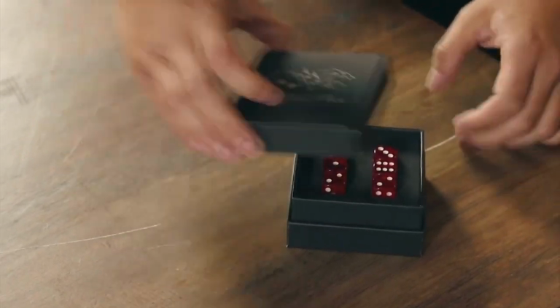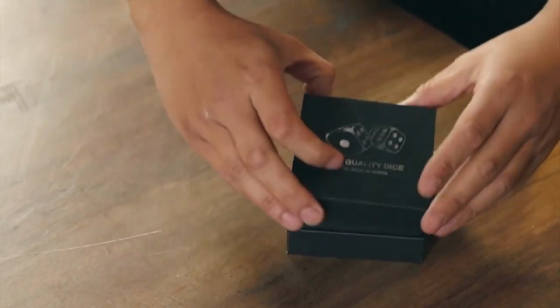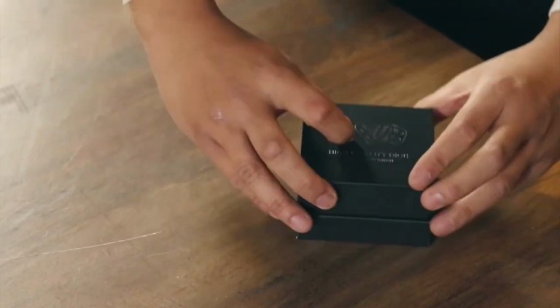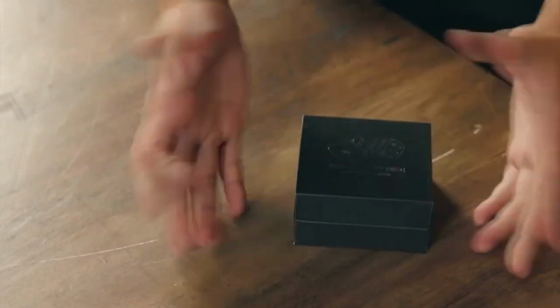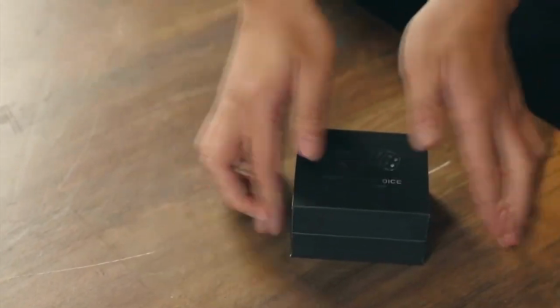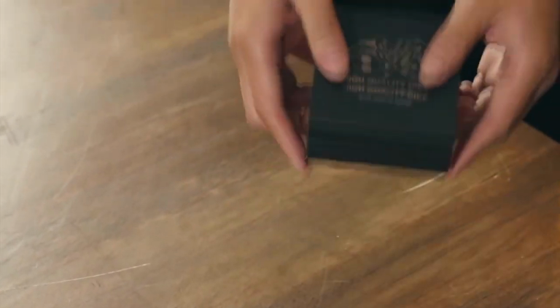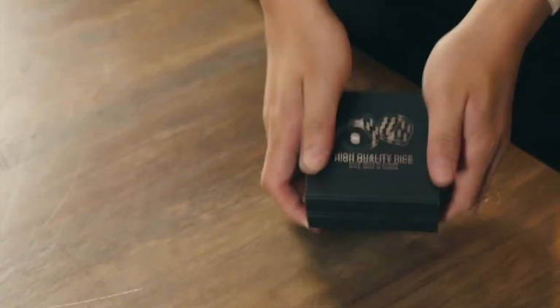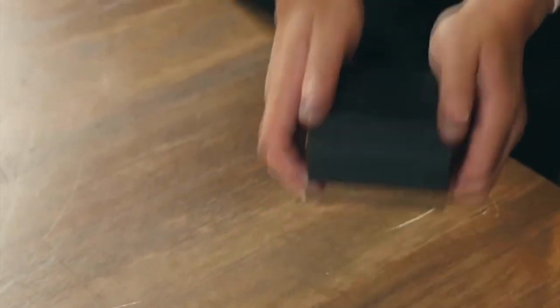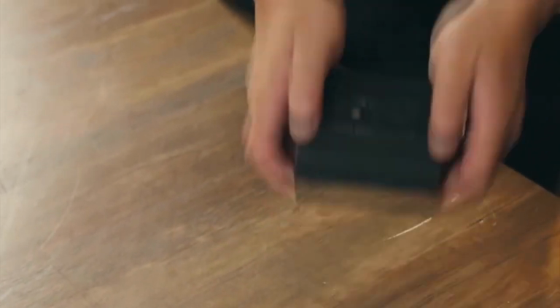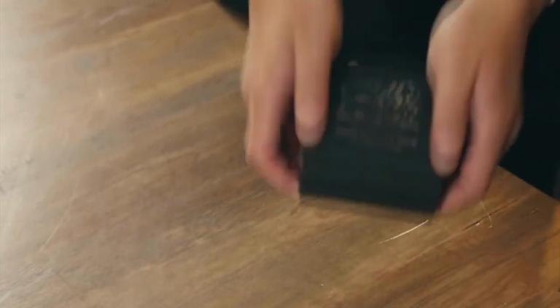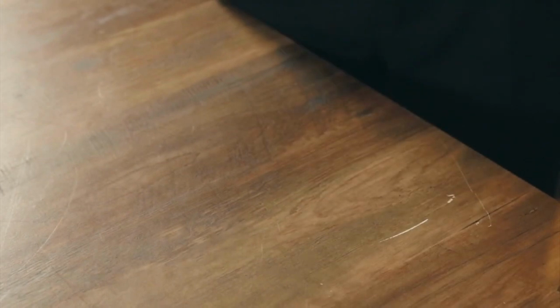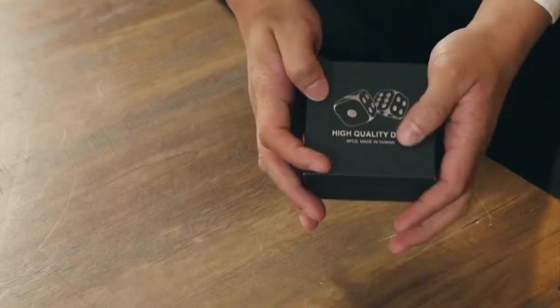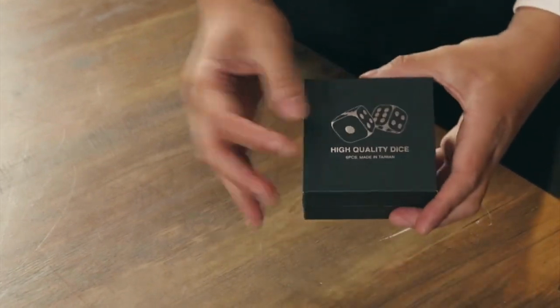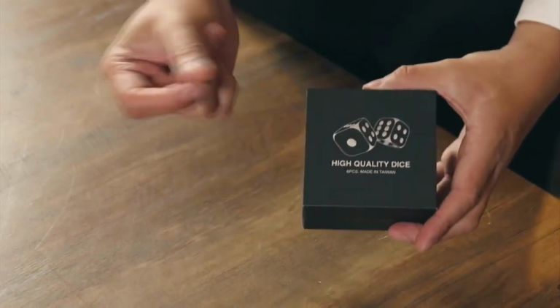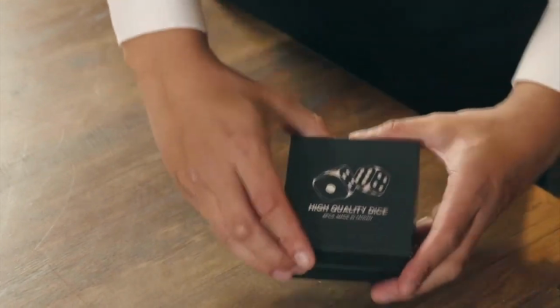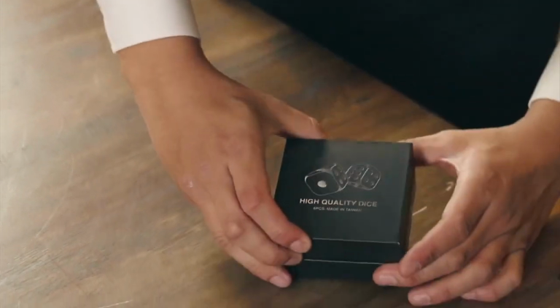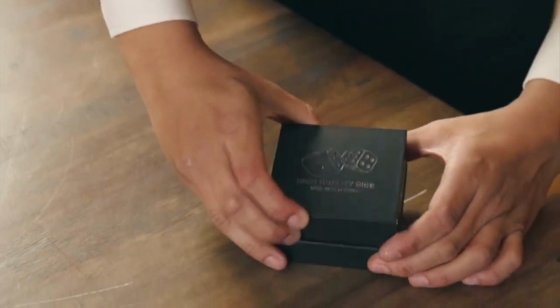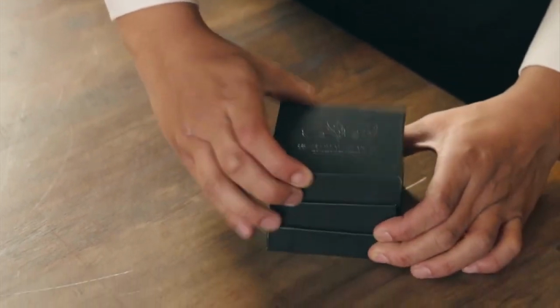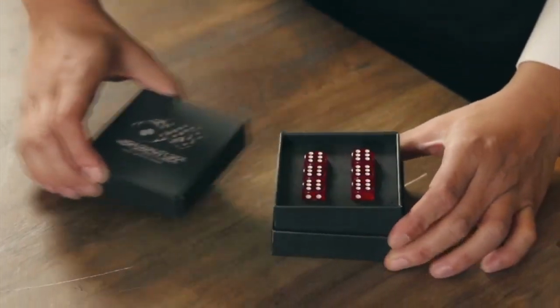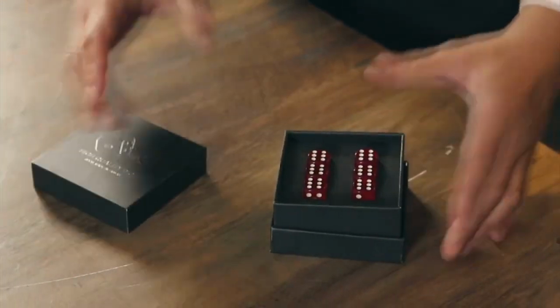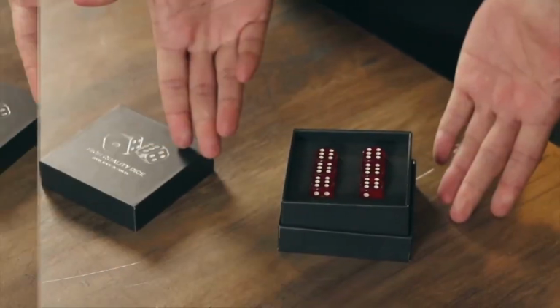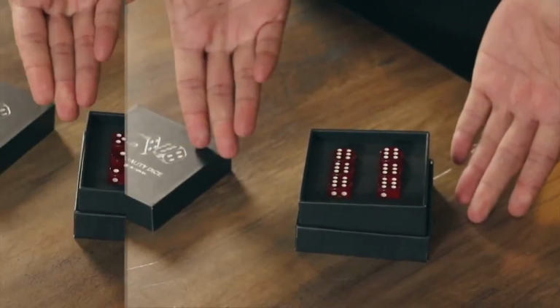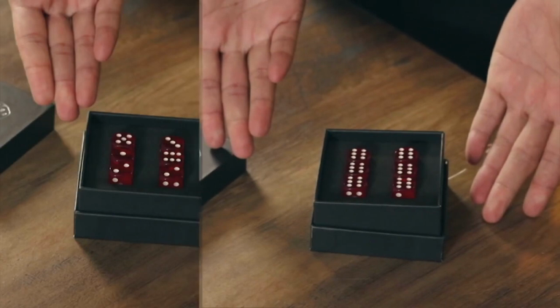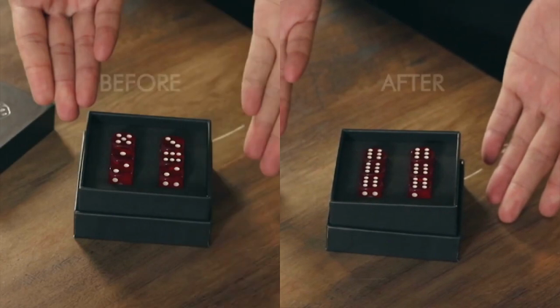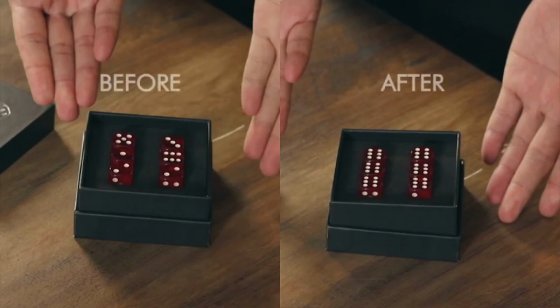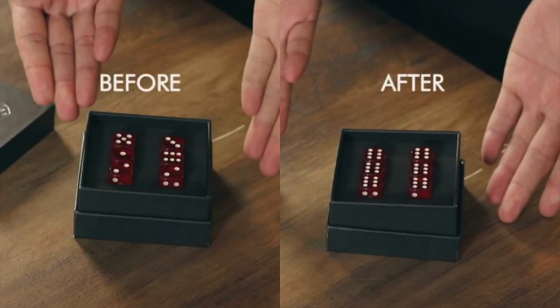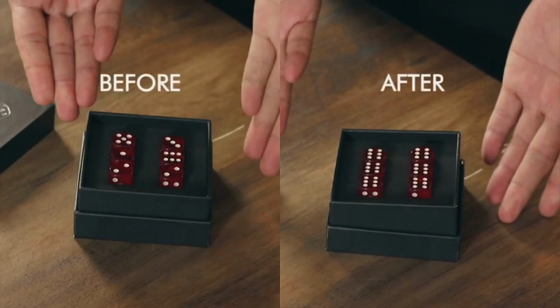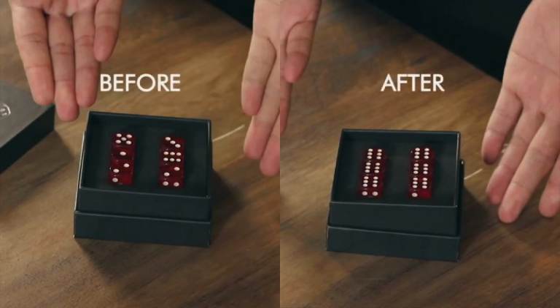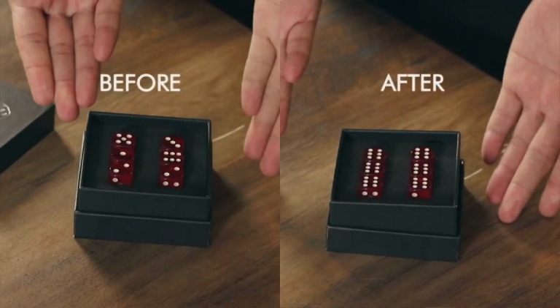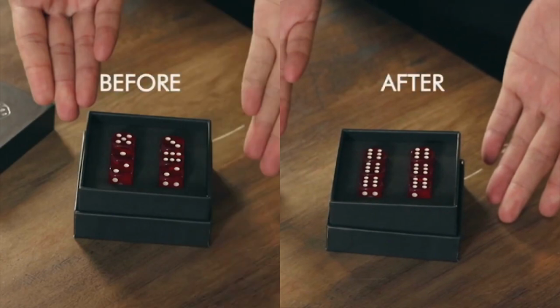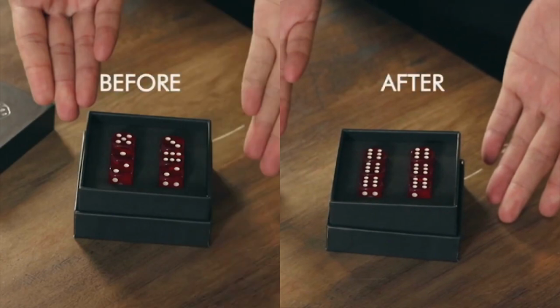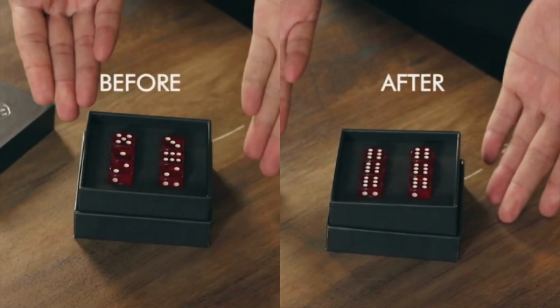Now watch — the dice is in here. Shake, shake. And now it's done. You can see every dice on the counter — six. Check and make sure it's just real, real dice.